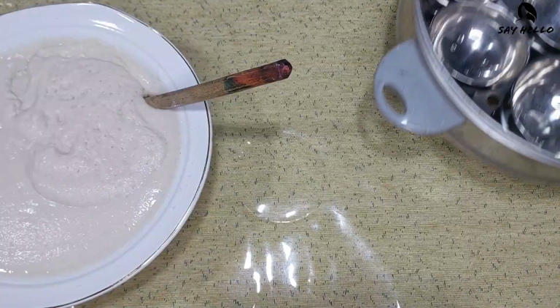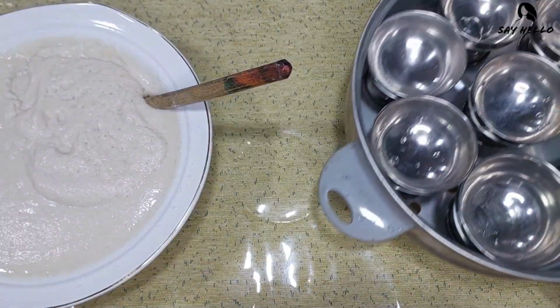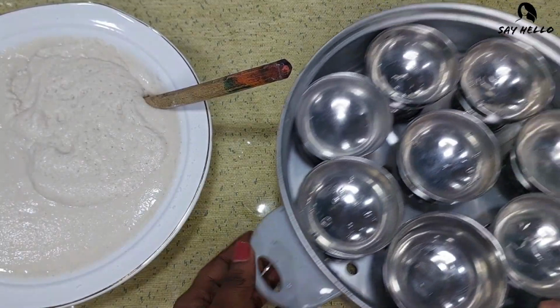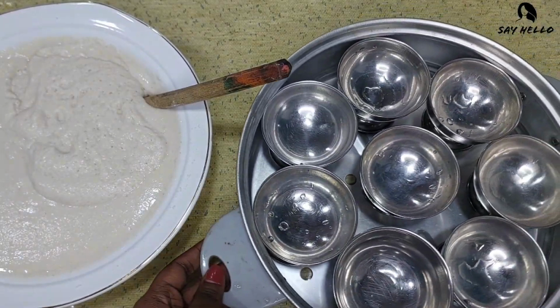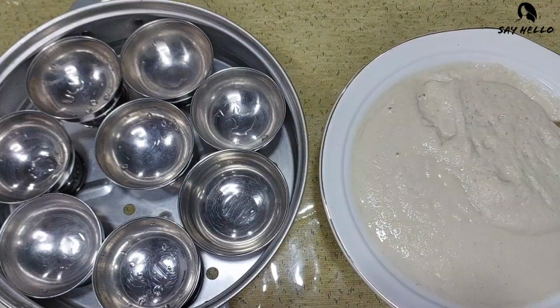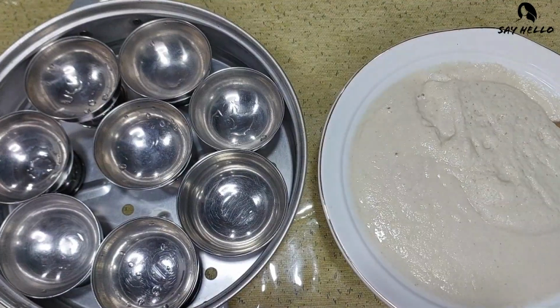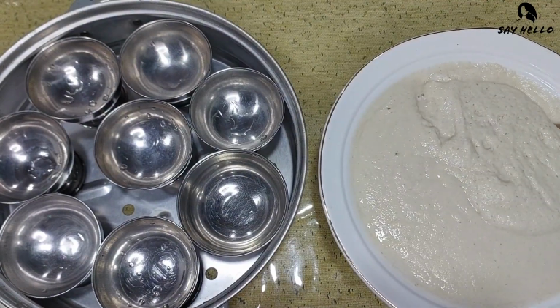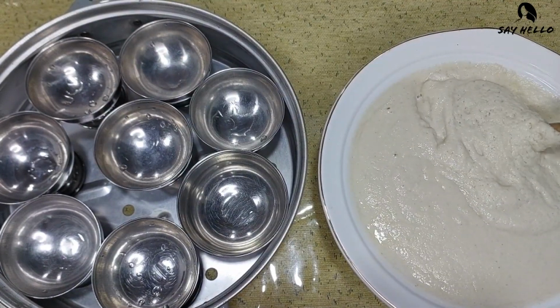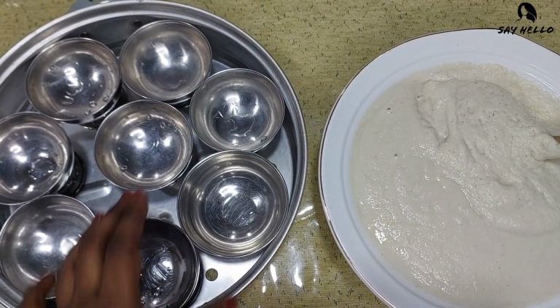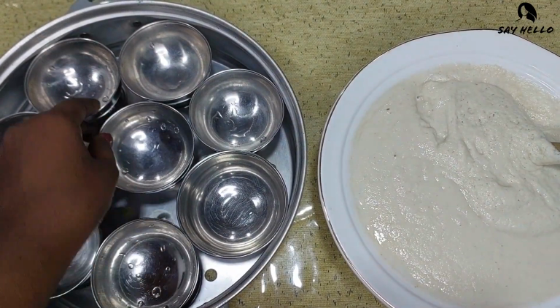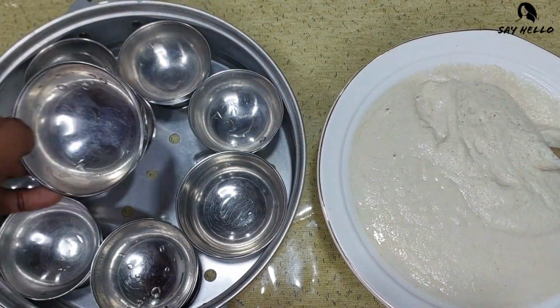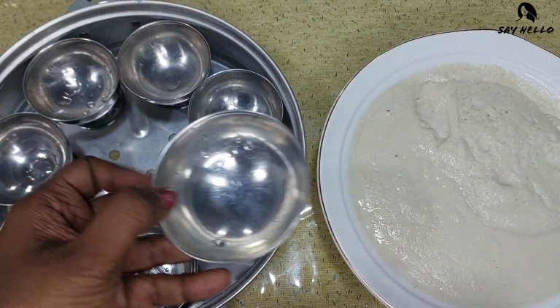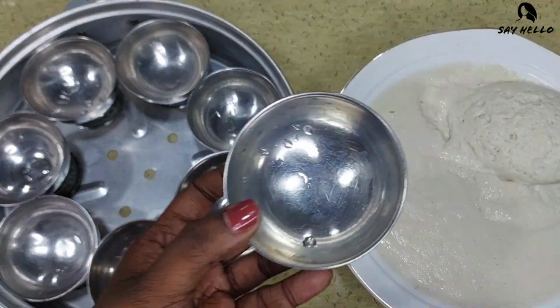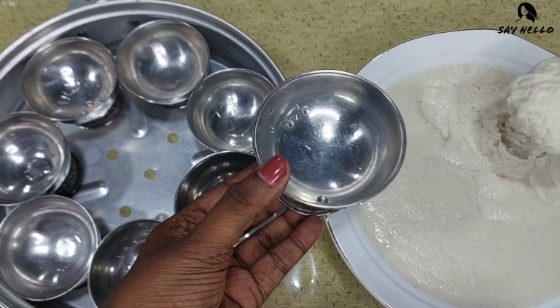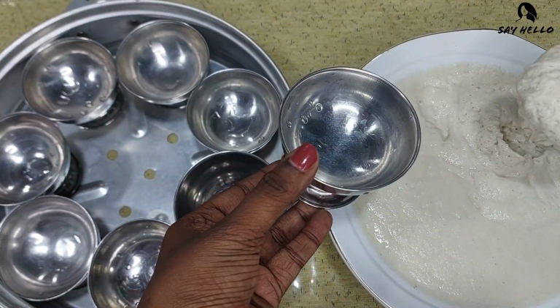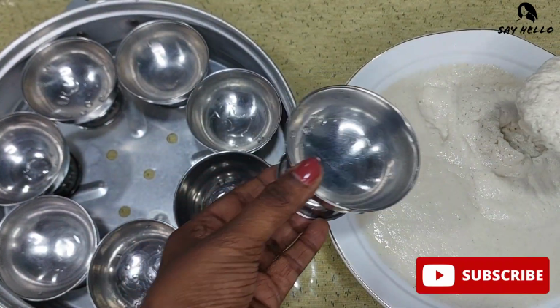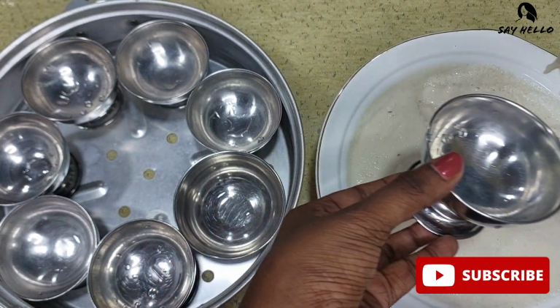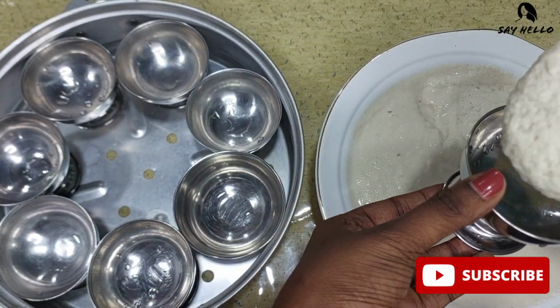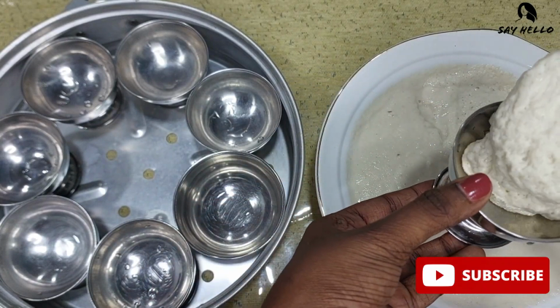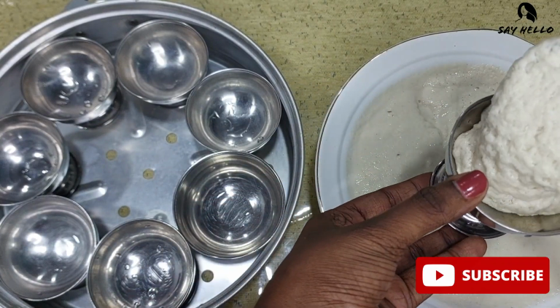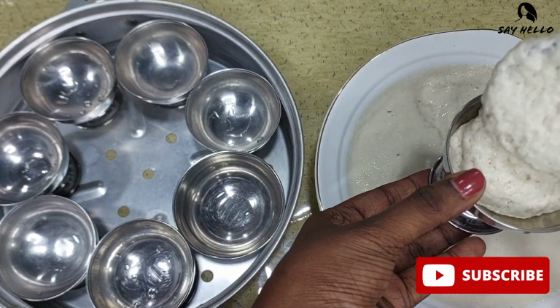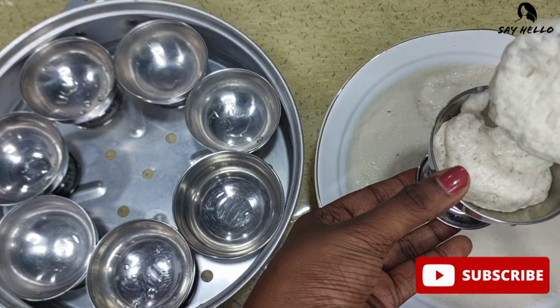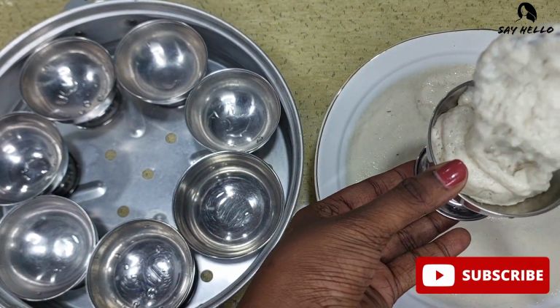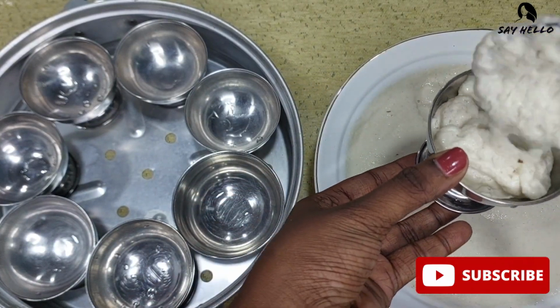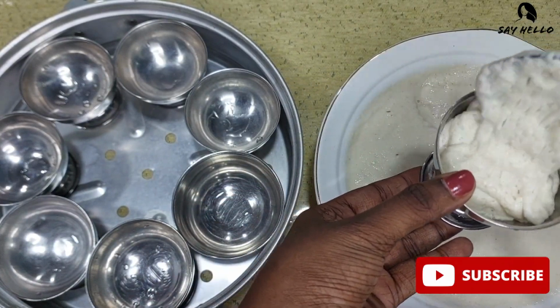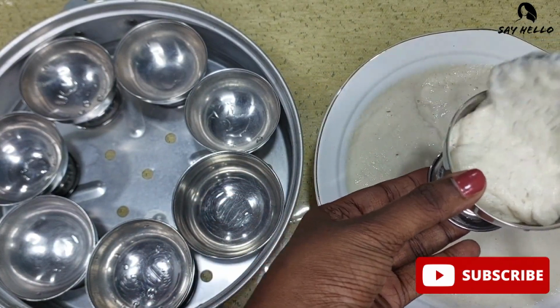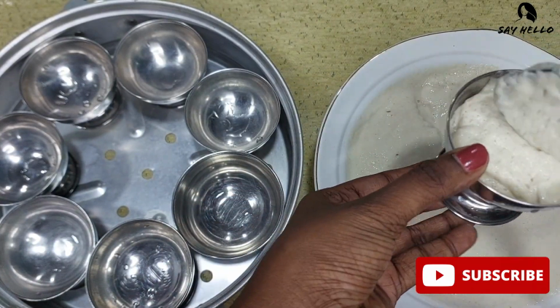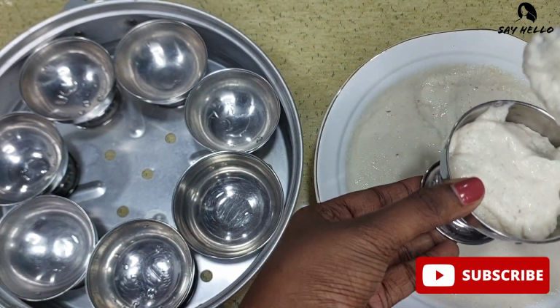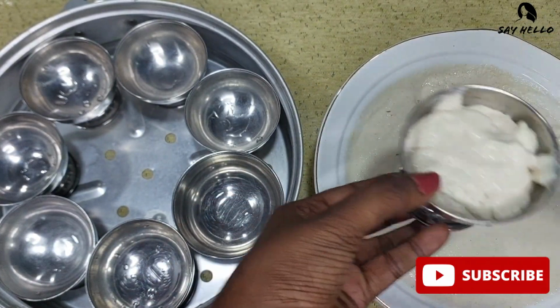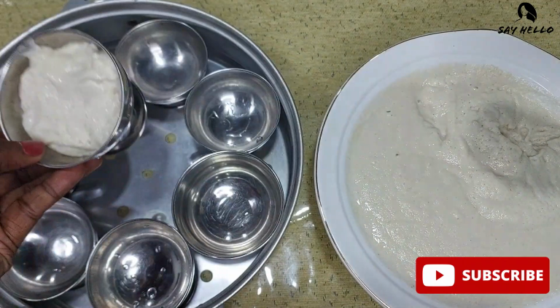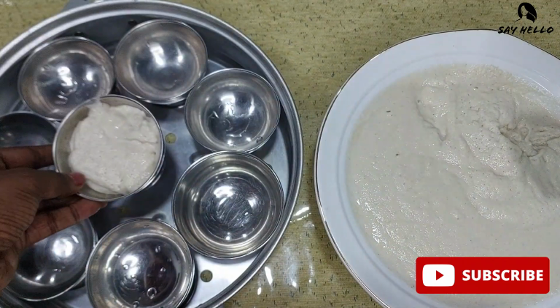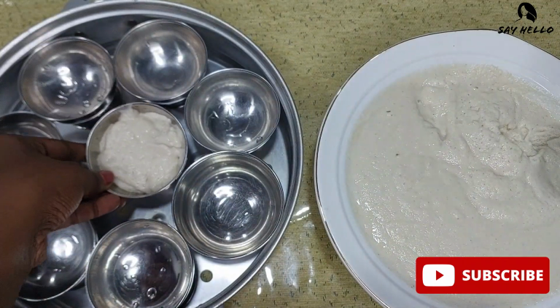Grease your molds with oil or butter. Today I am using oil-applied ice cream cups instead of molds. Now fill three quarters of the molds with this batter.